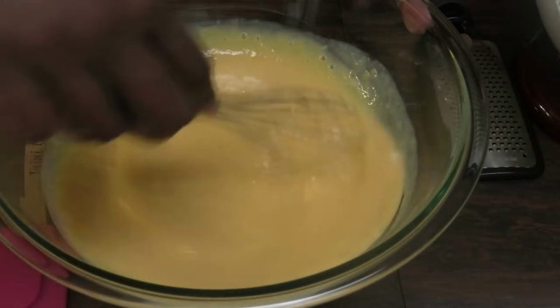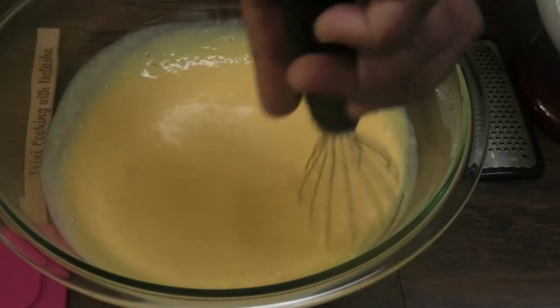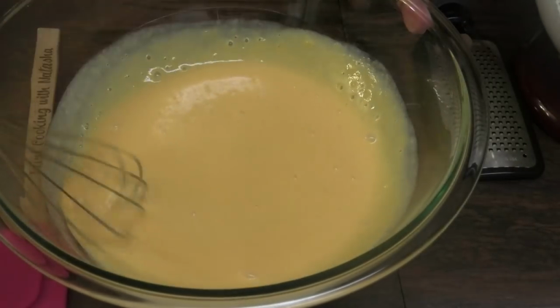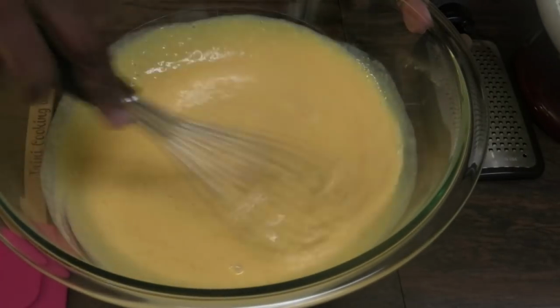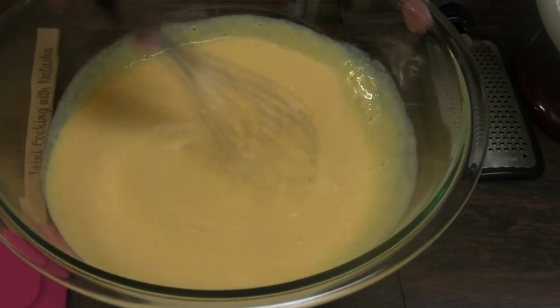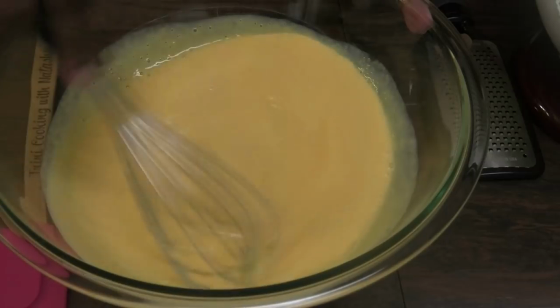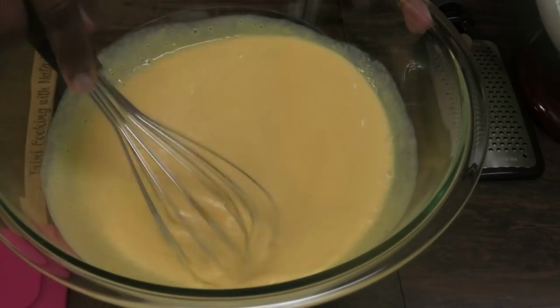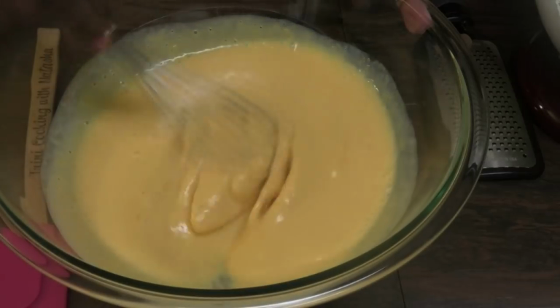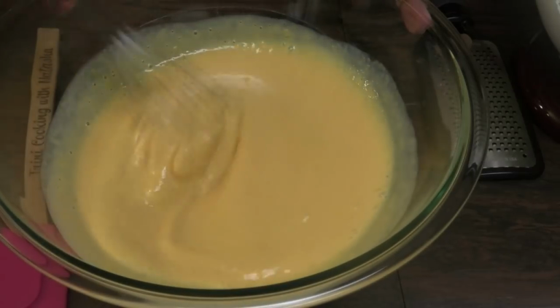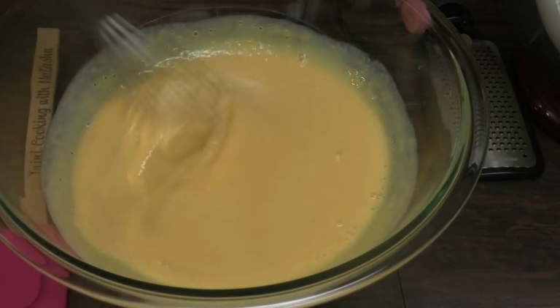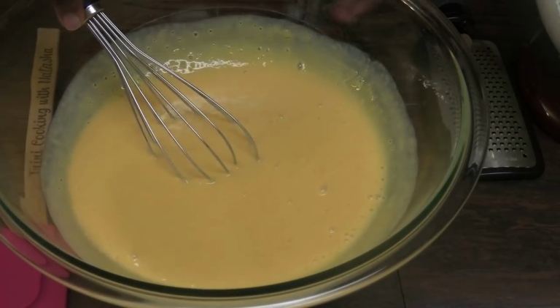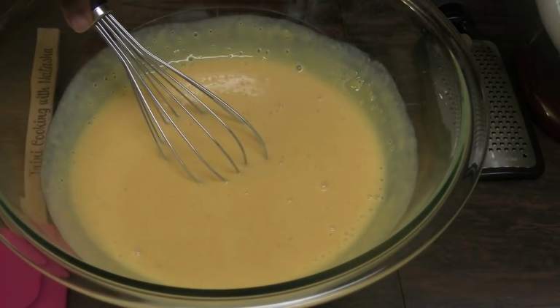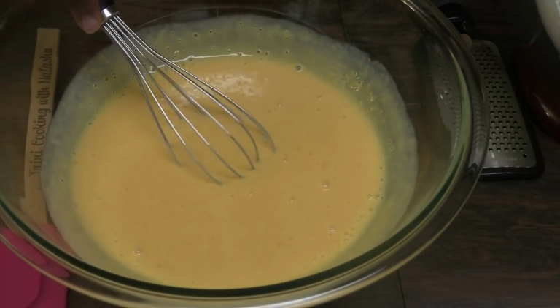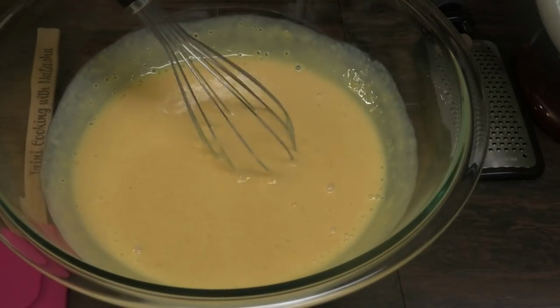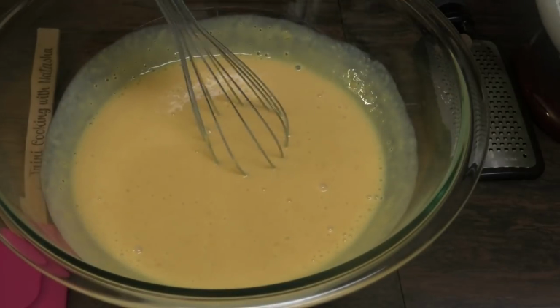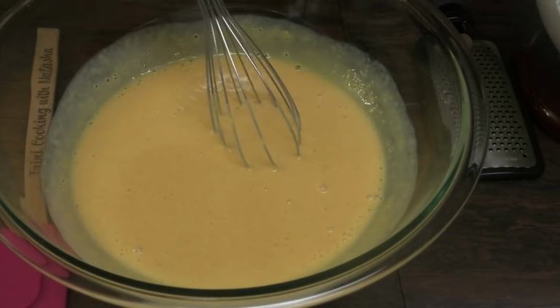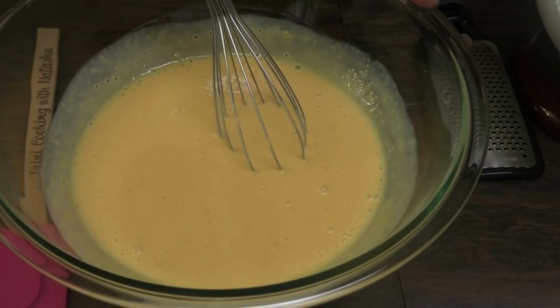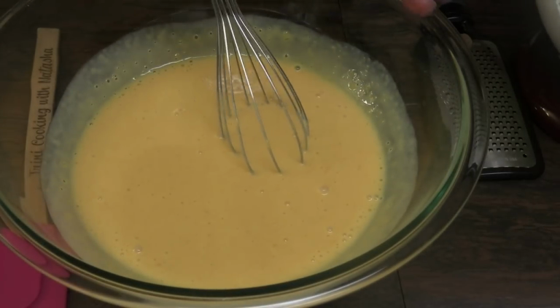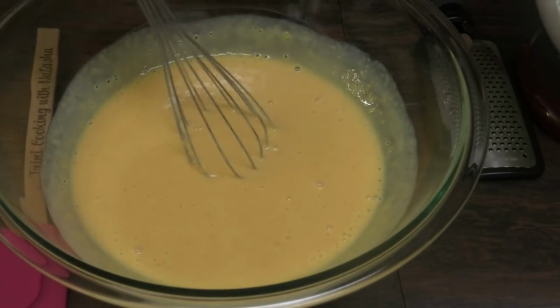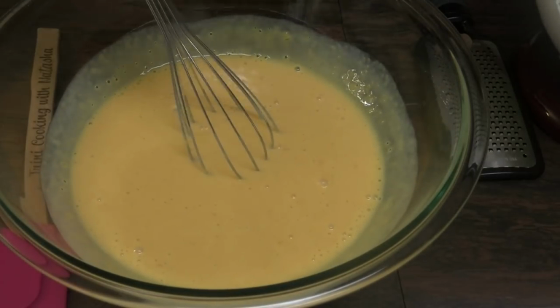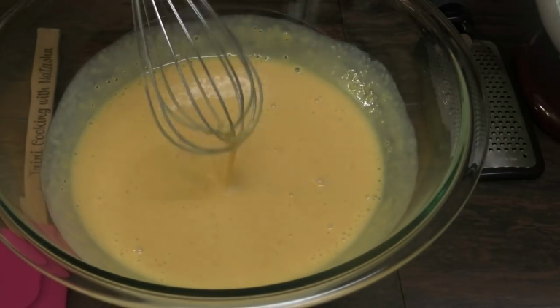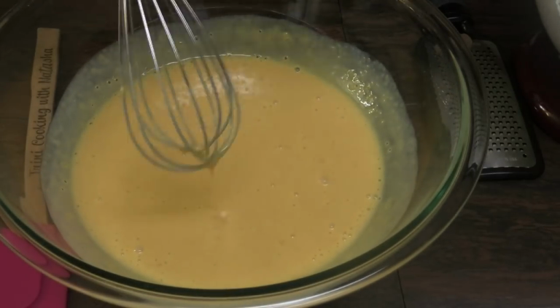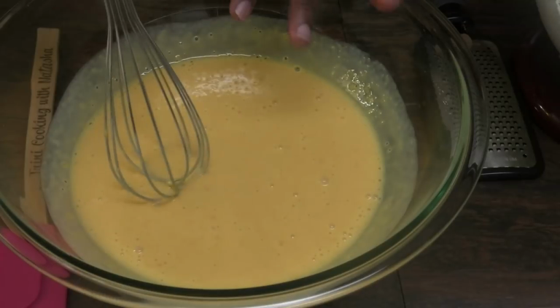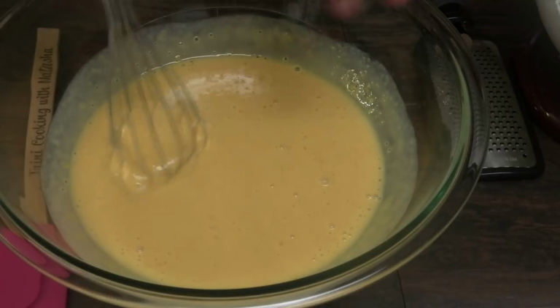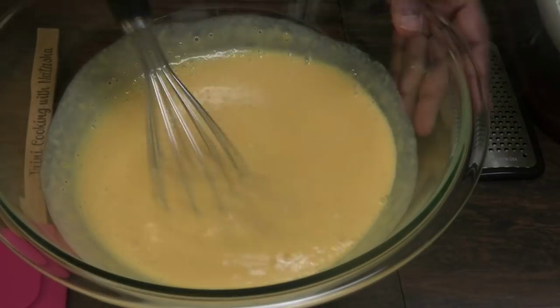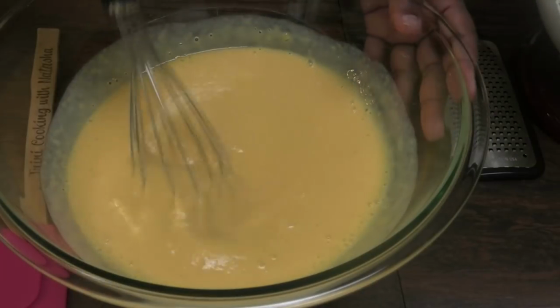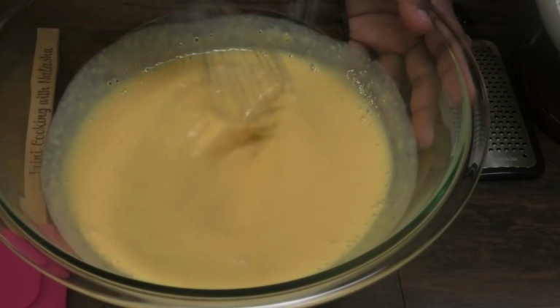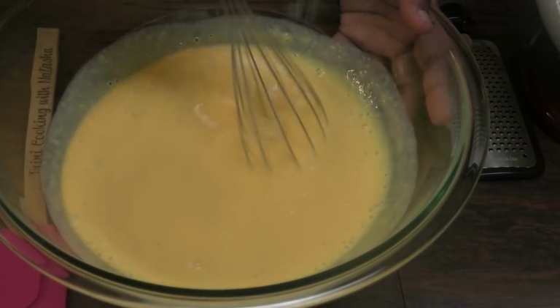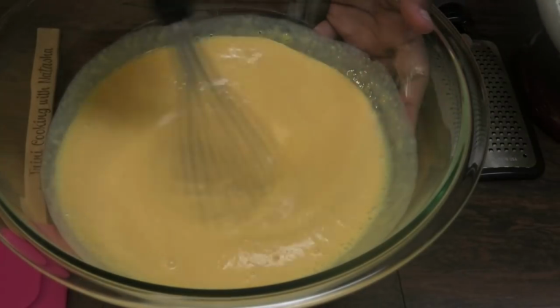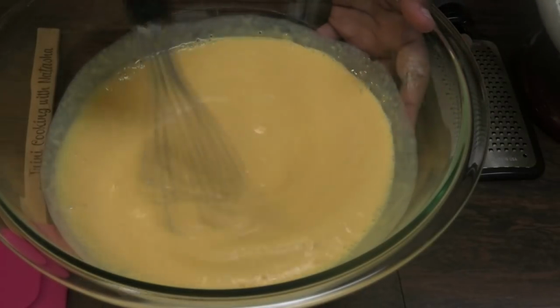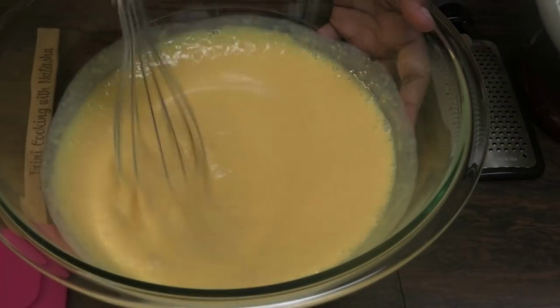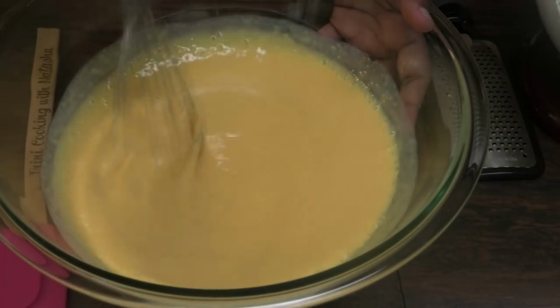If you guys can't find heavy whipping cream for this recipe, you can use Cool Whip. The only thing is you'd add less condensed milk because Cool Whip is already sweet.